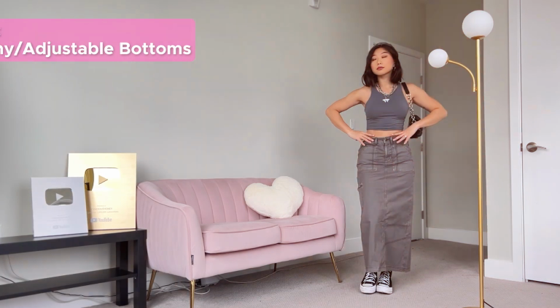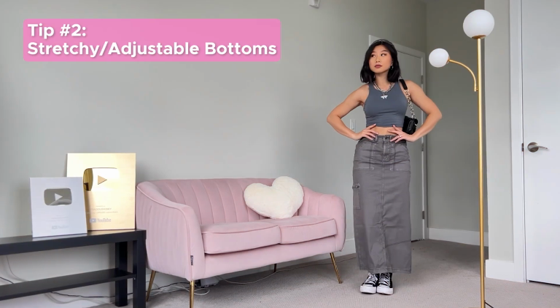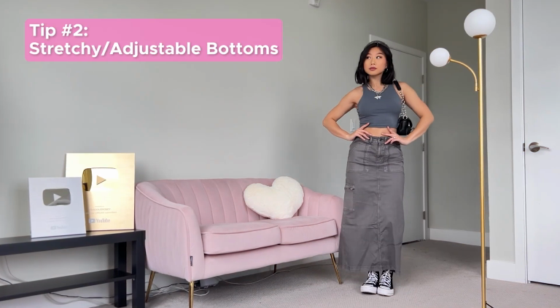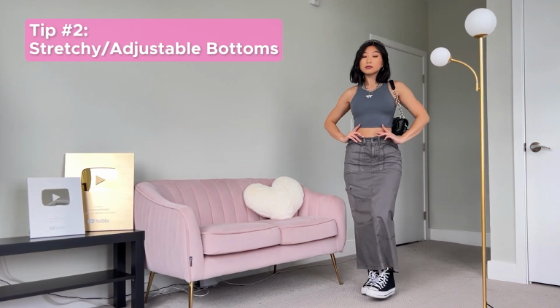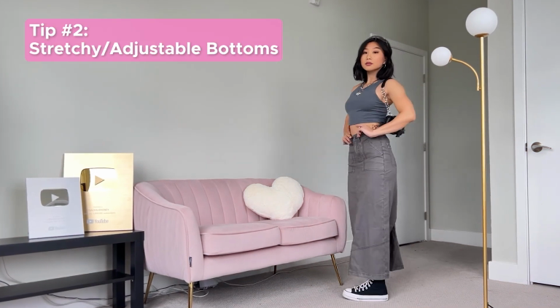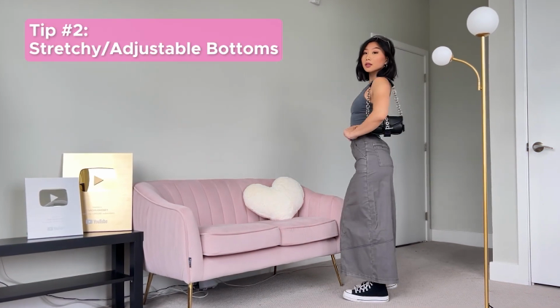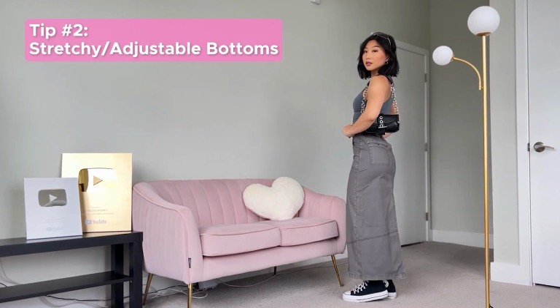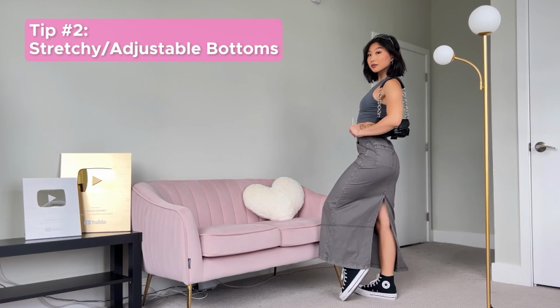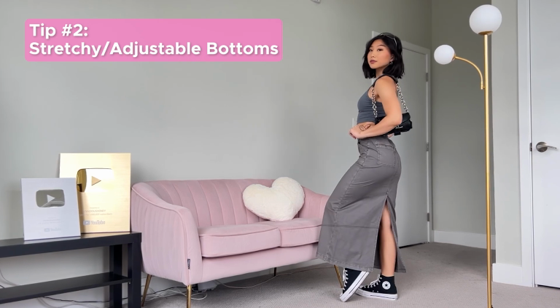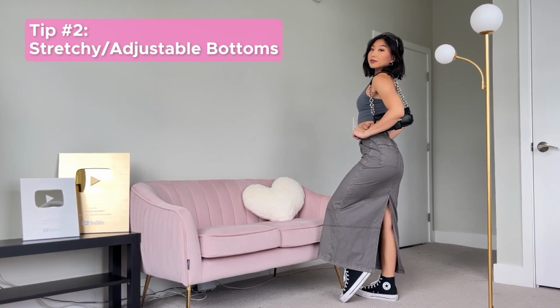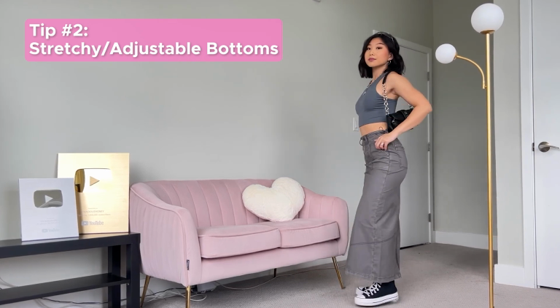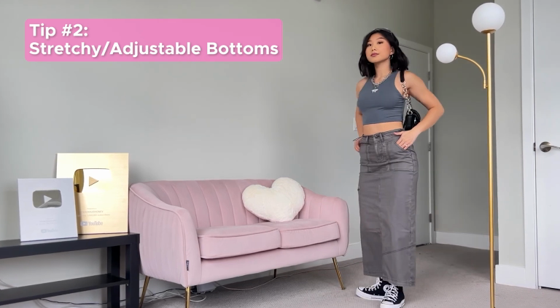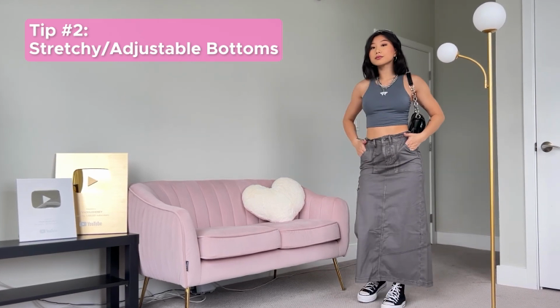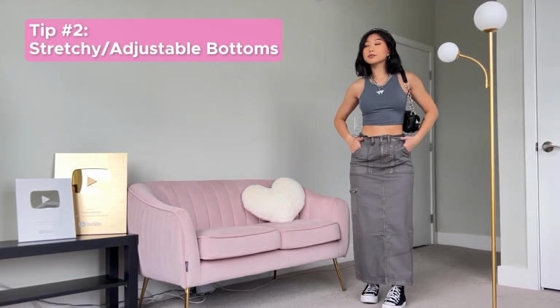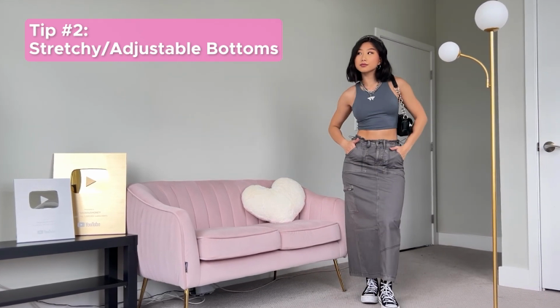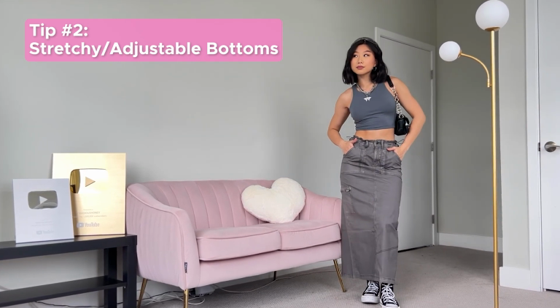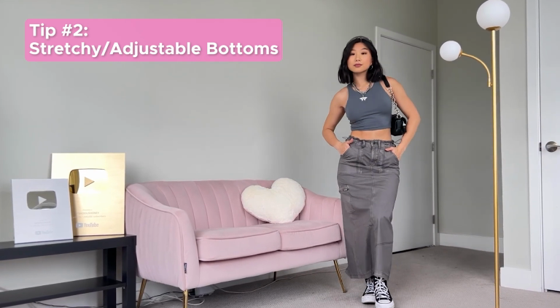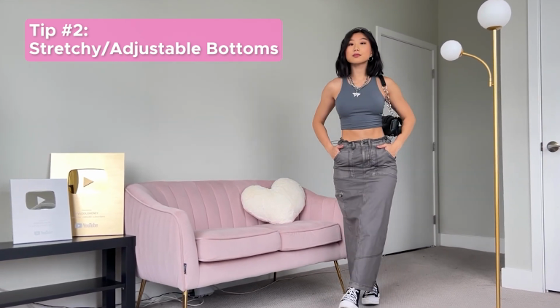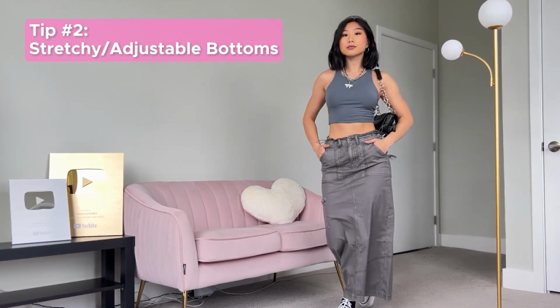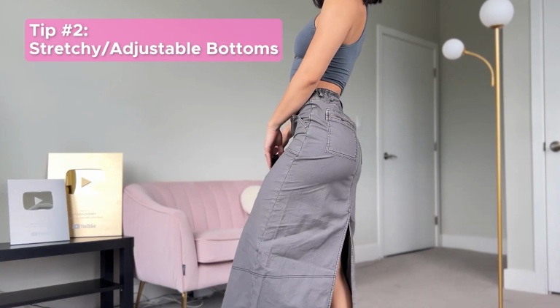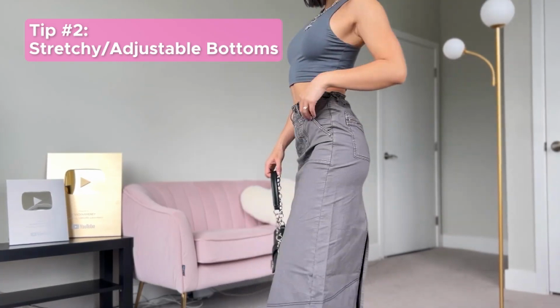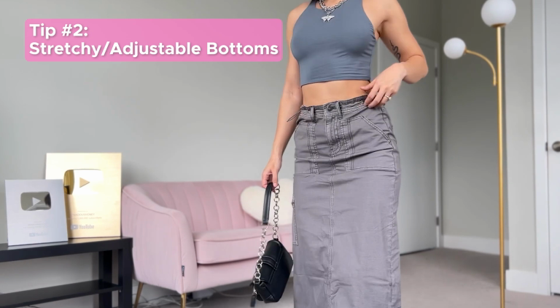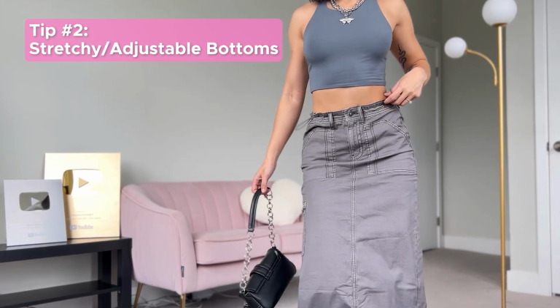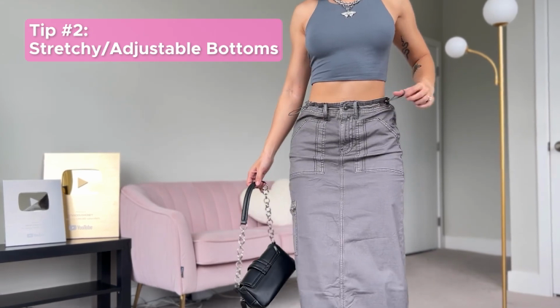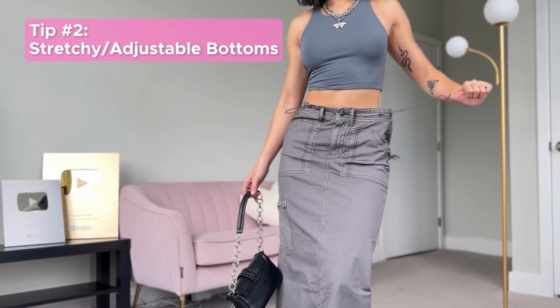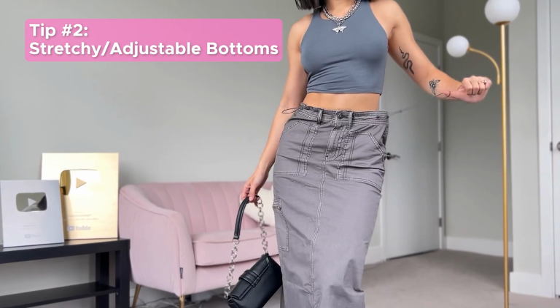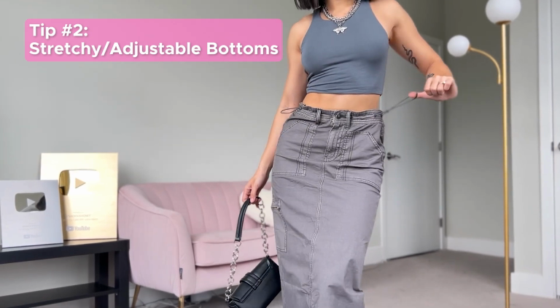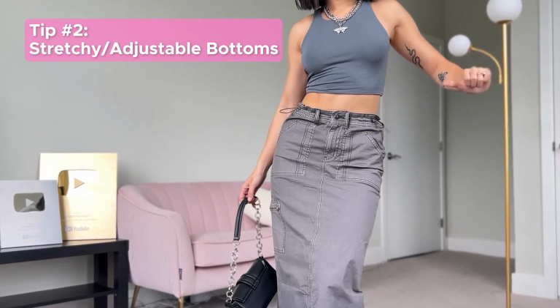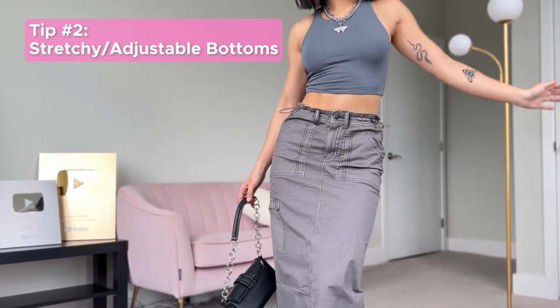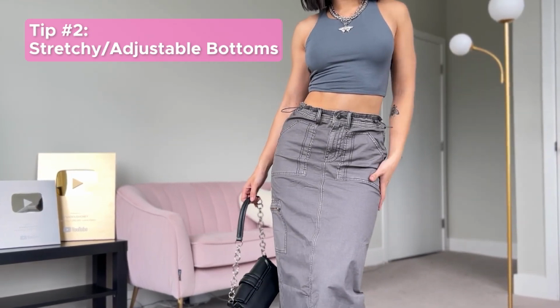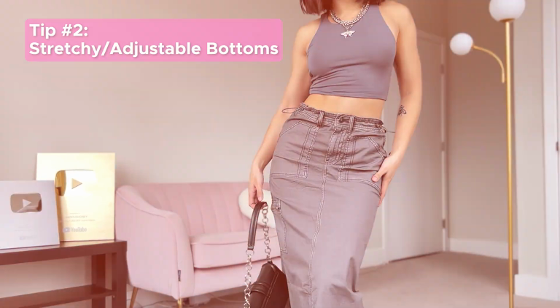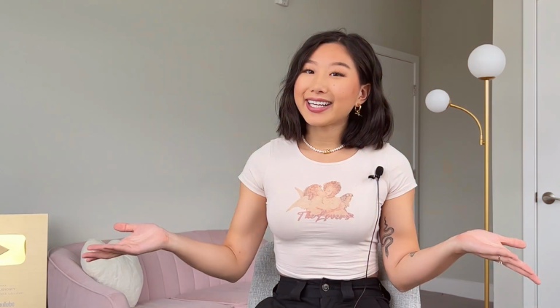For this outfit, I'm wearing this gray maxi skirt with an adjustable waistband, which gives me extra flexibility when my bloating fluctuates. I paired it with a steel blue cropped tank and silver jewelry for an edgy look.